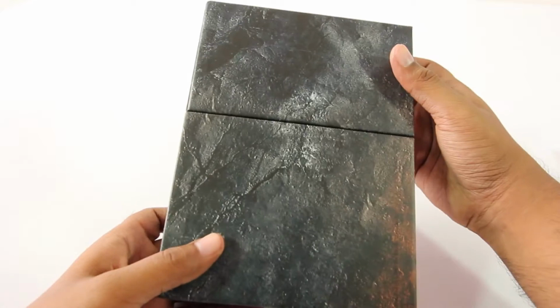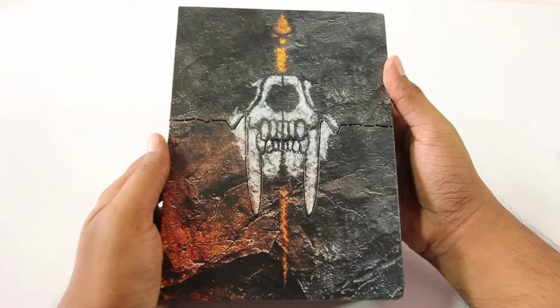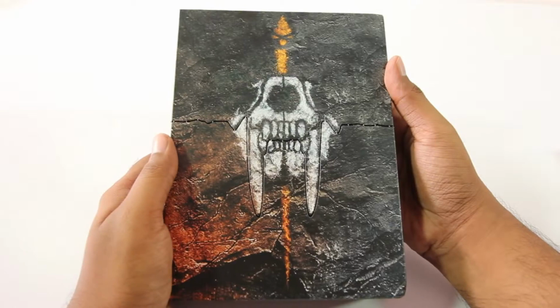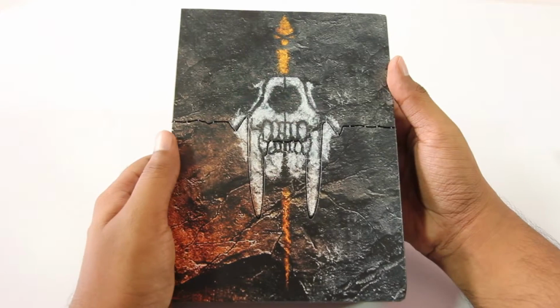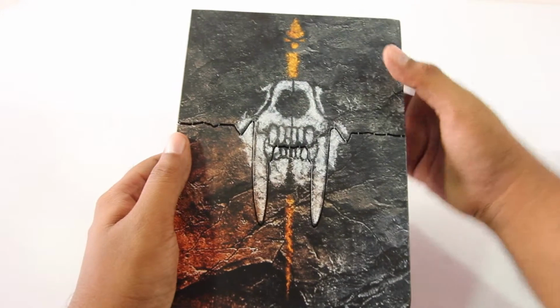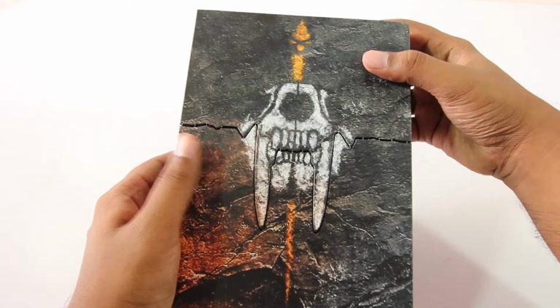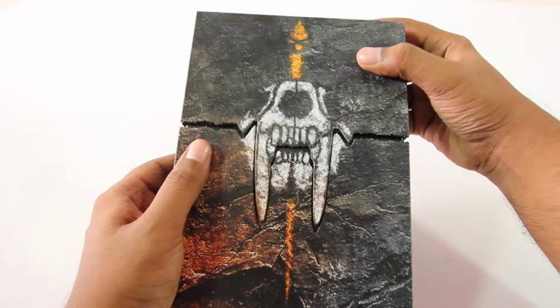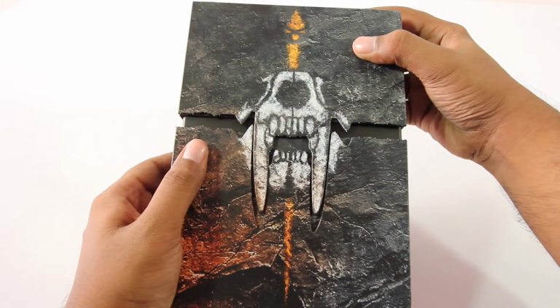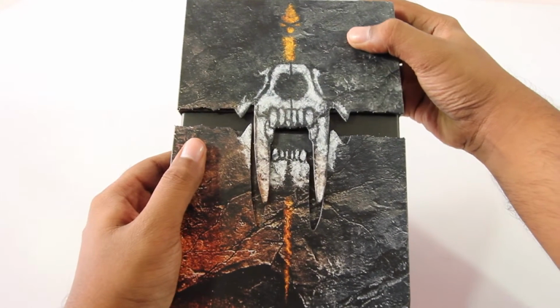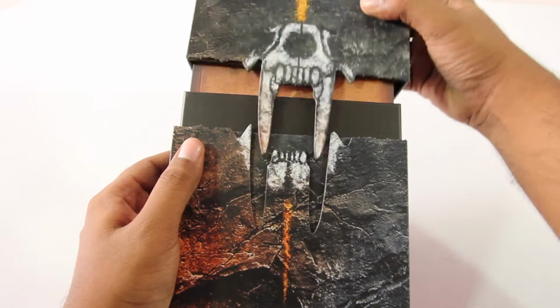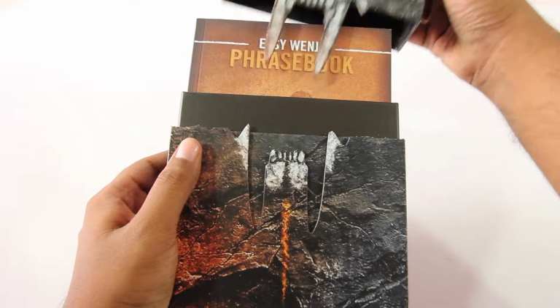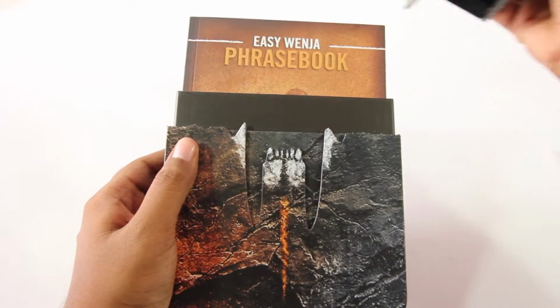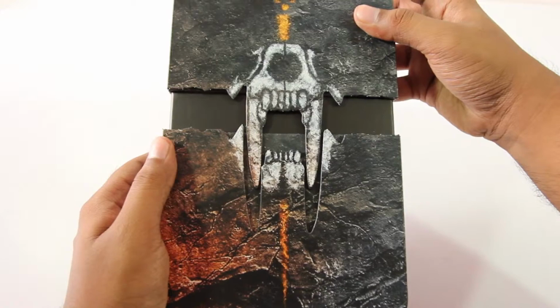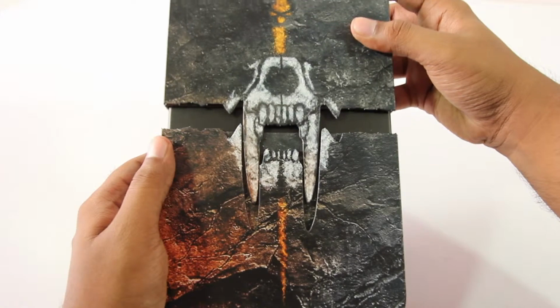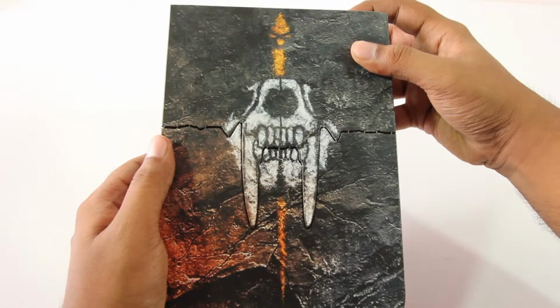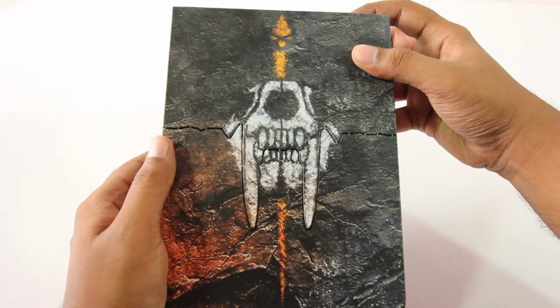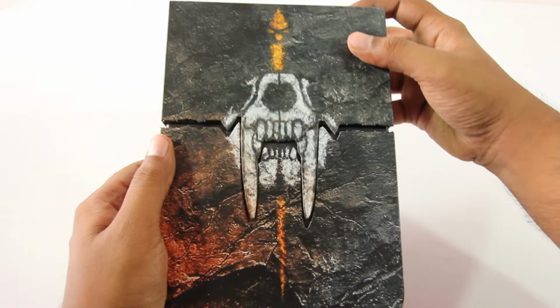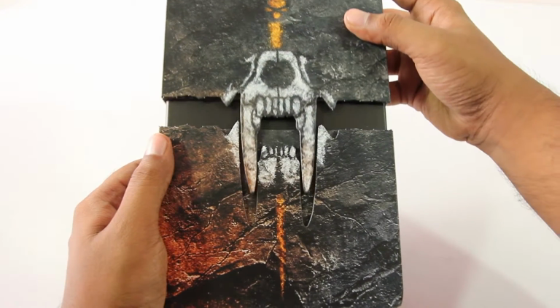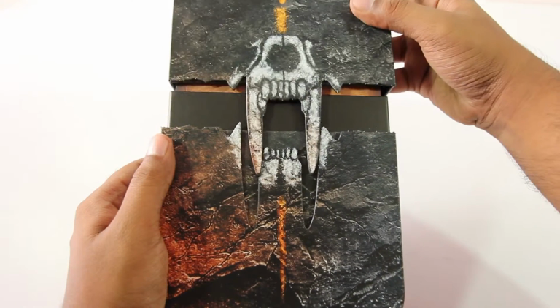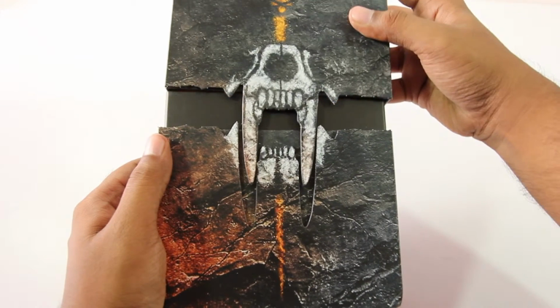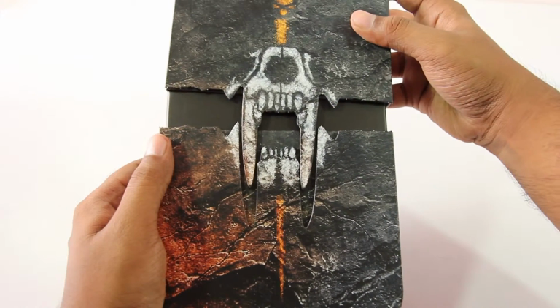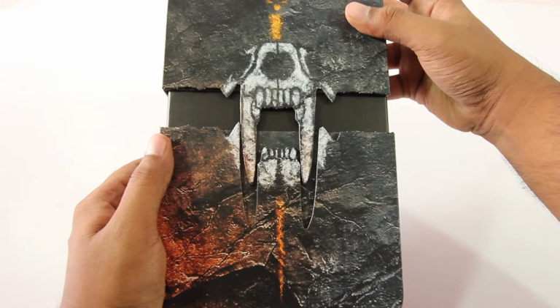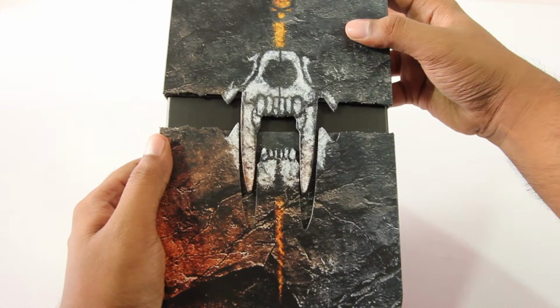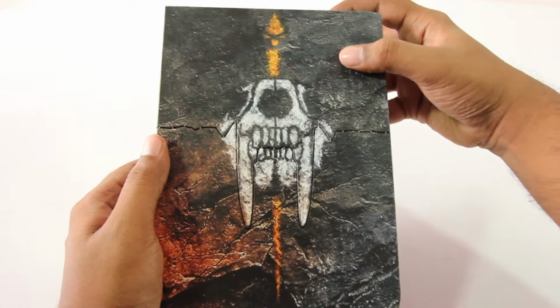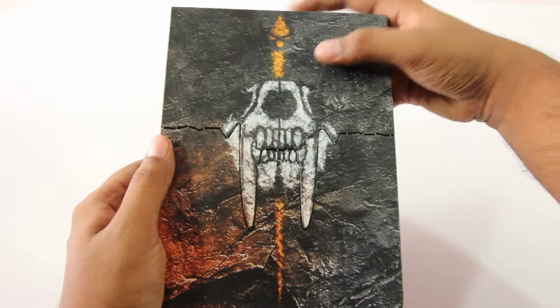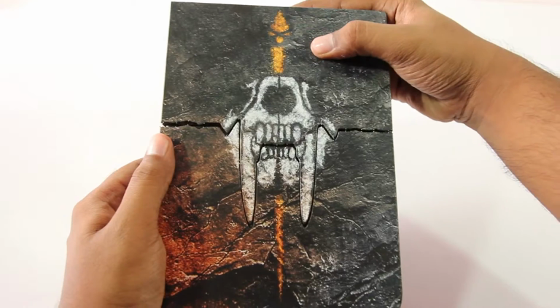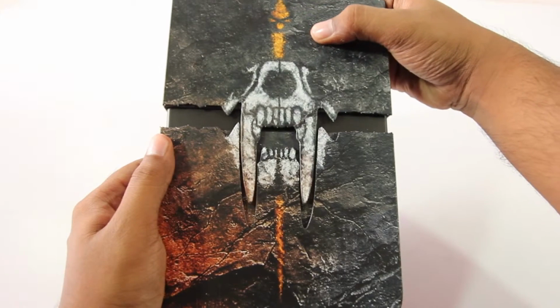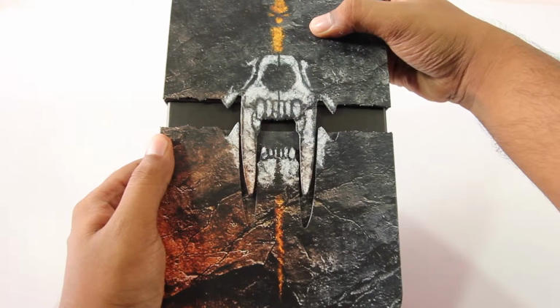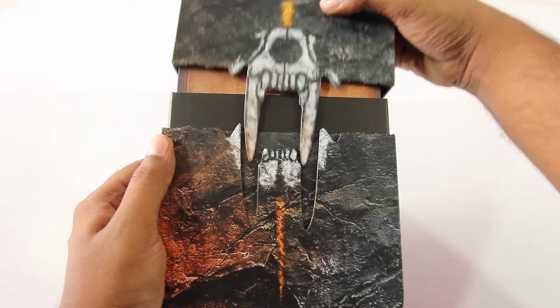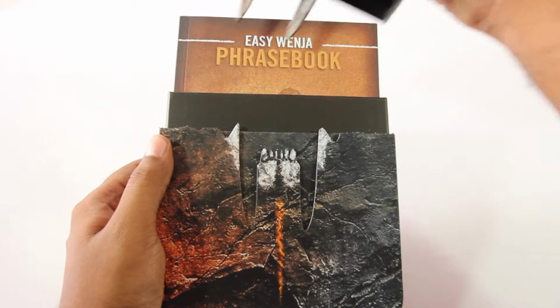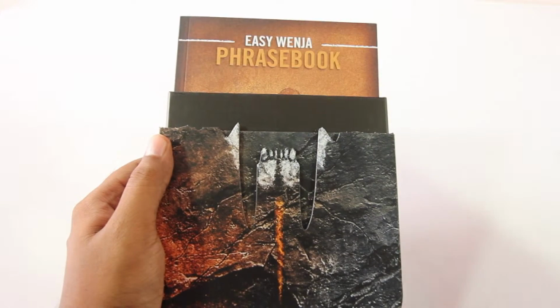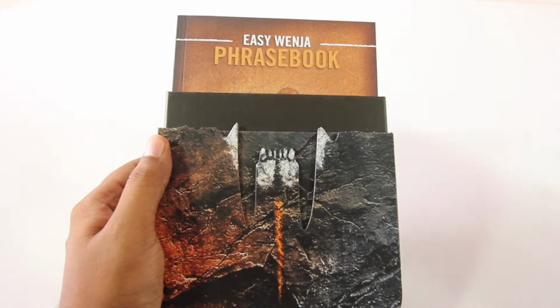Opening the box it sort of feels like the saber tooth is opening its mouth, and when closing it, it looks like it's closing its mouth, which looks and feels really nice. It adds to the unboxing experience every single time you open it.